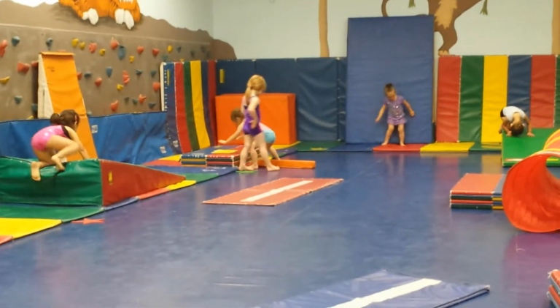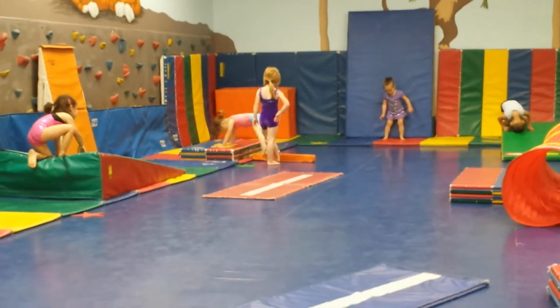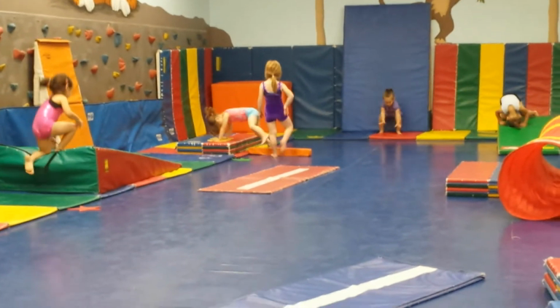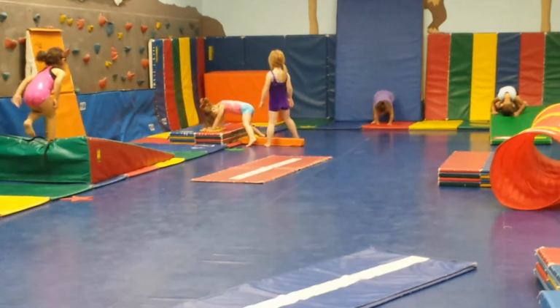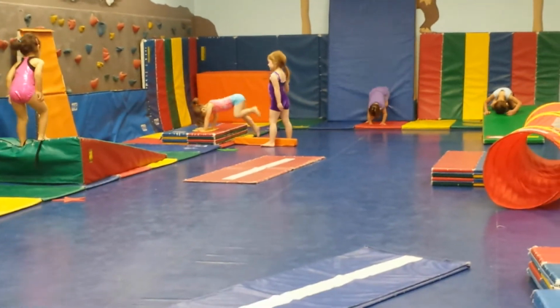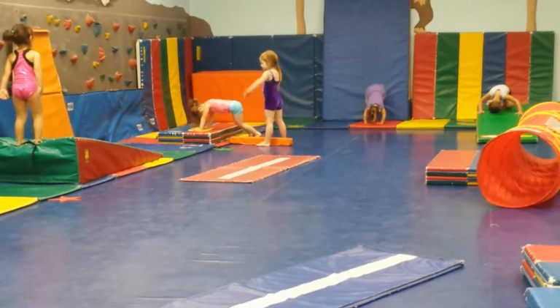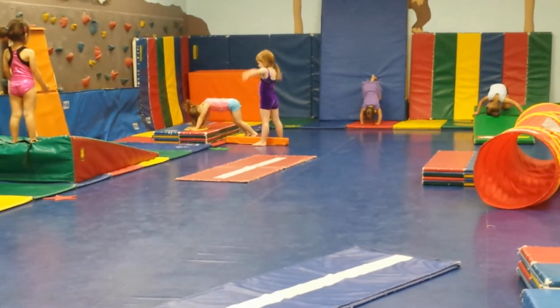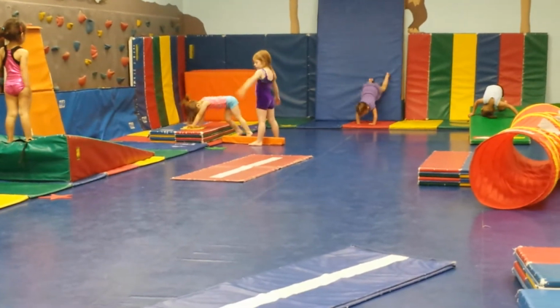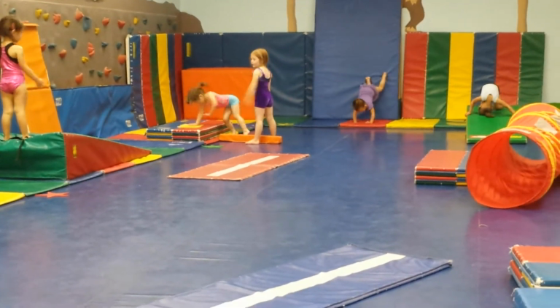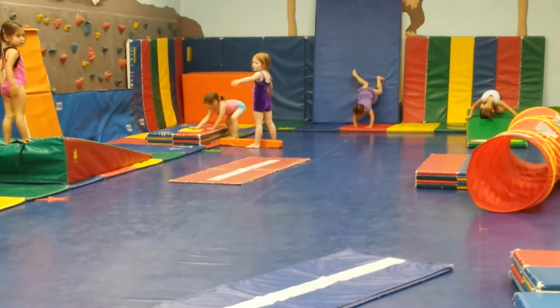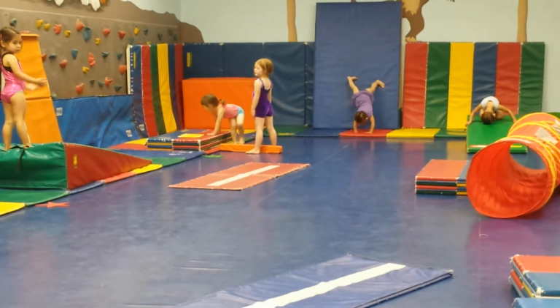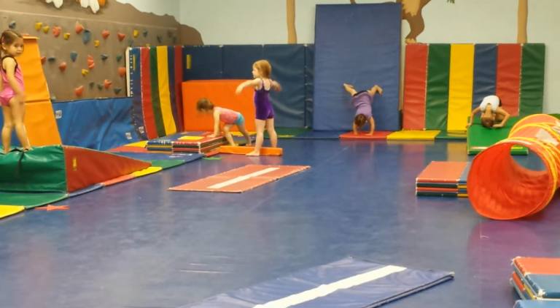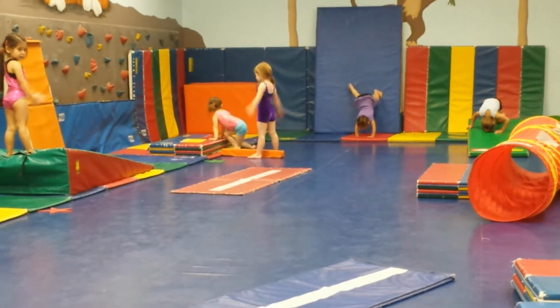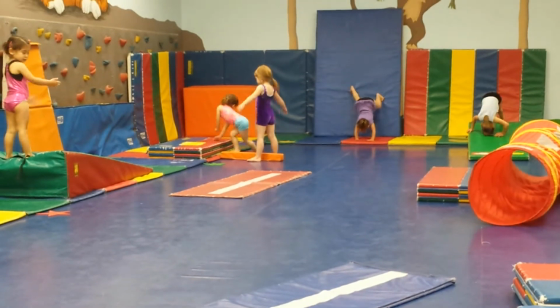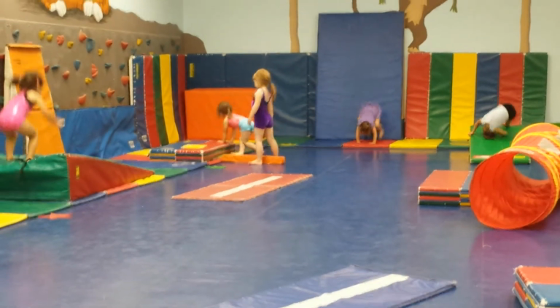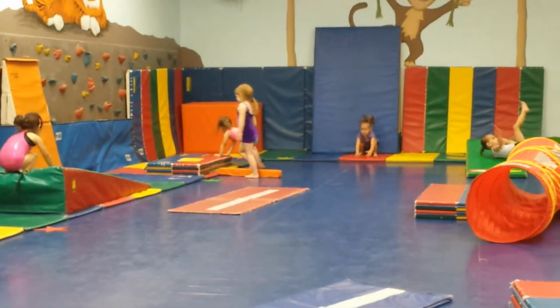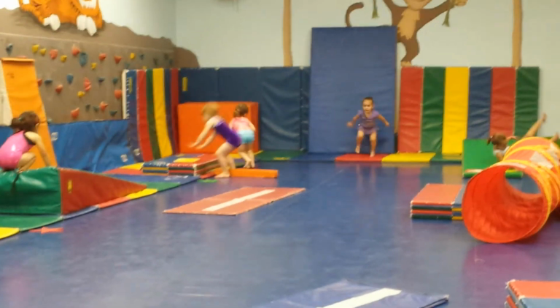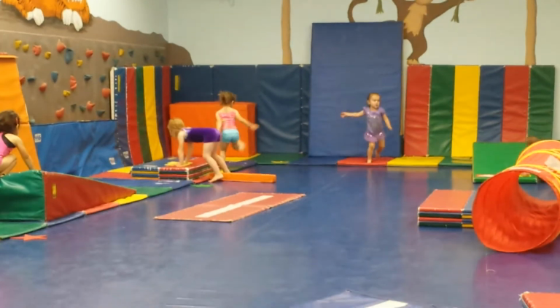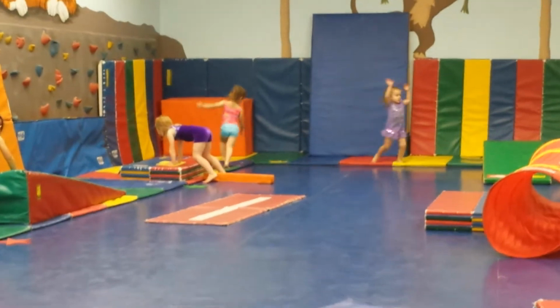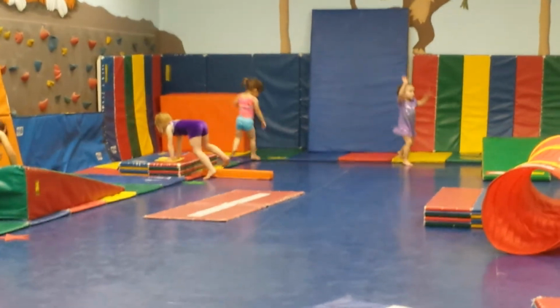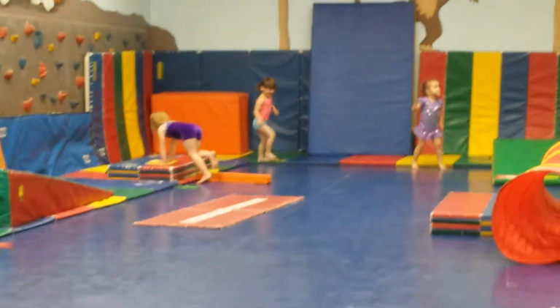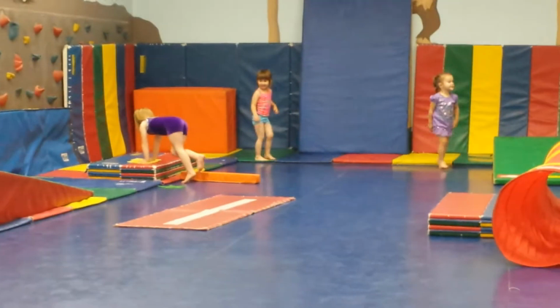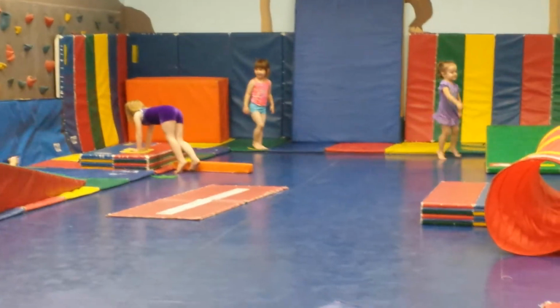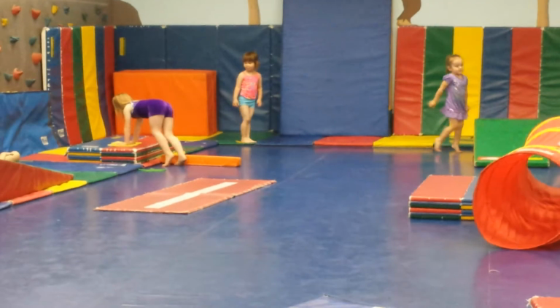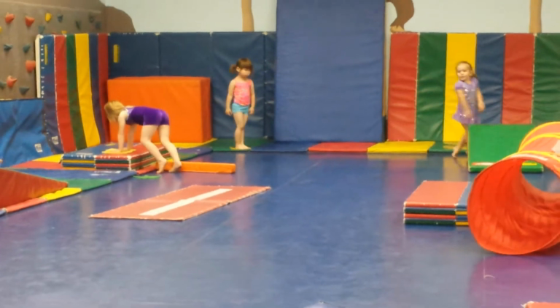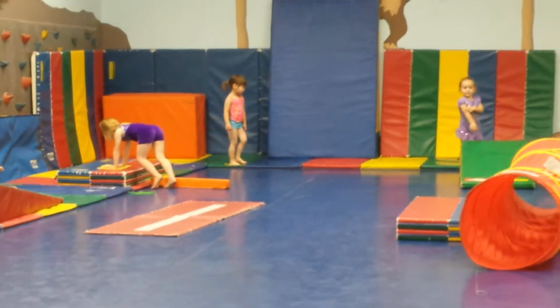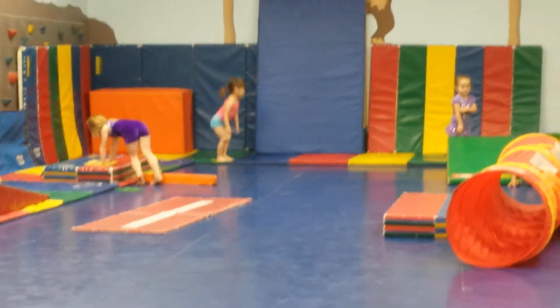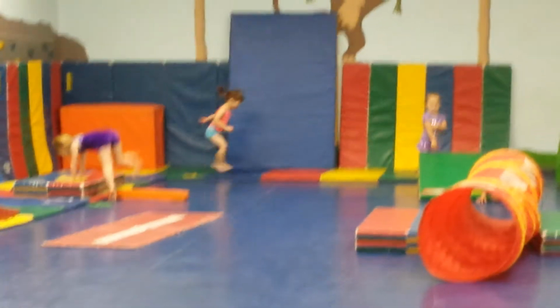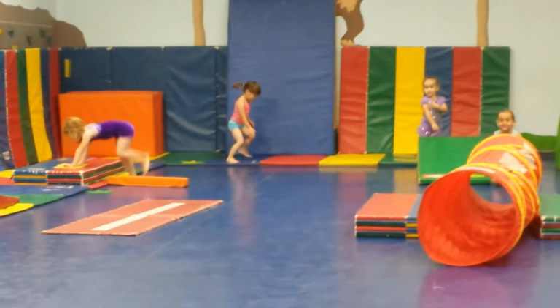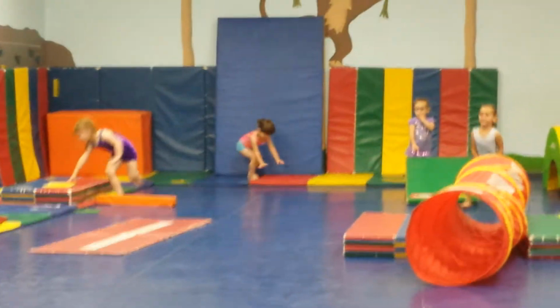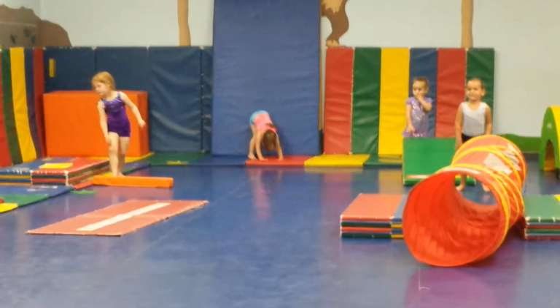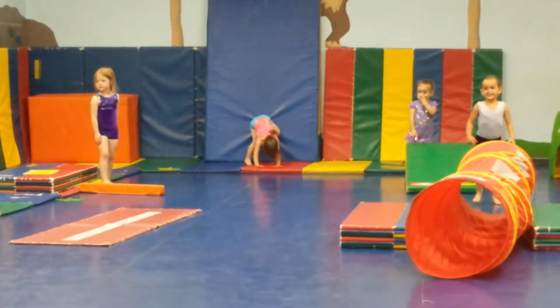All right, lie down on your back. Hands above your head. Feet together, point your toes. And push against the ground. And then kick up and over. Kick, kick, kick. Good.